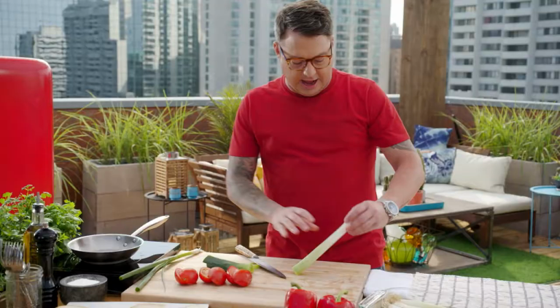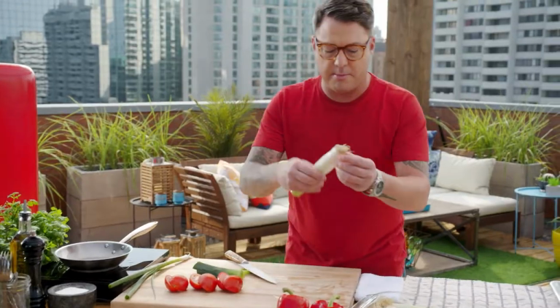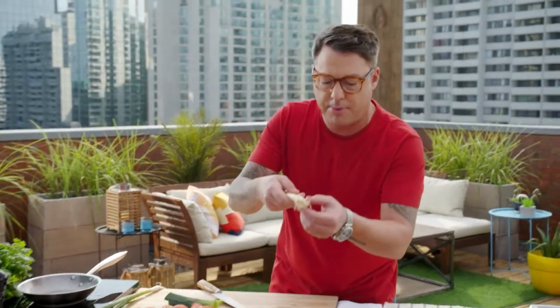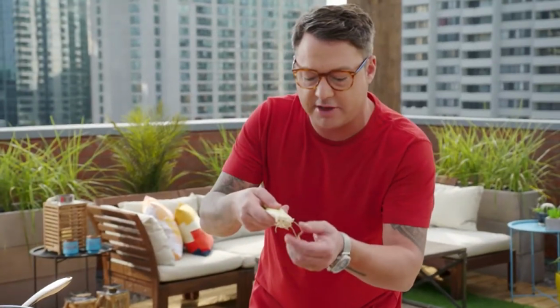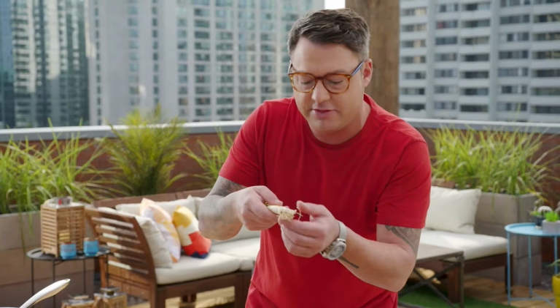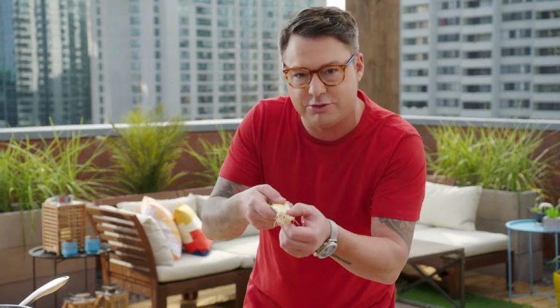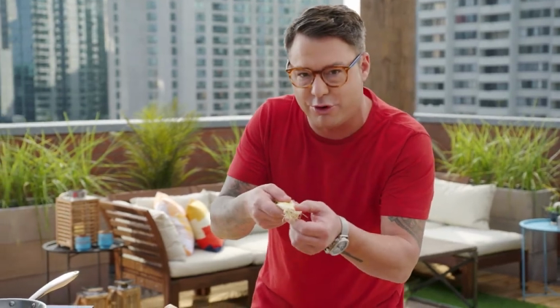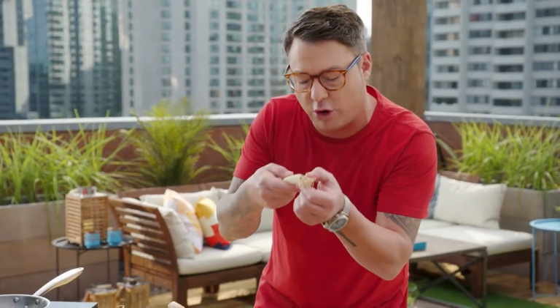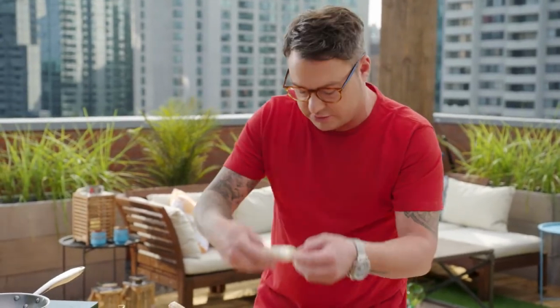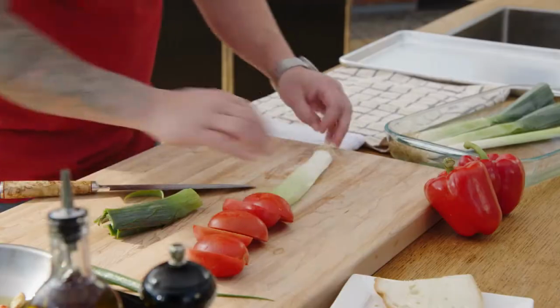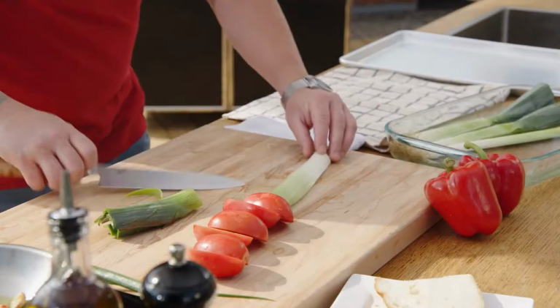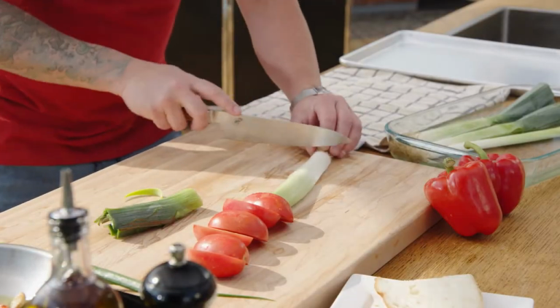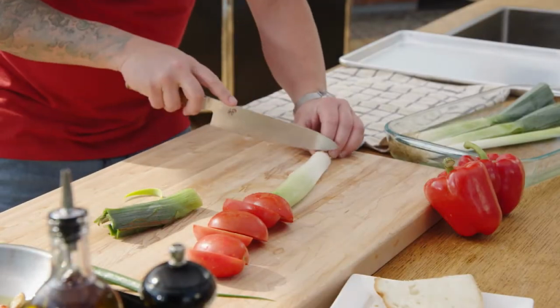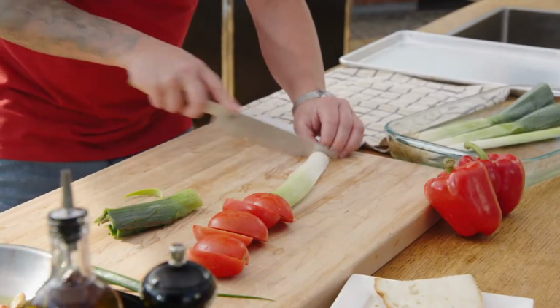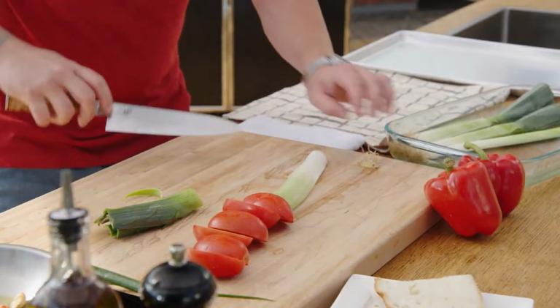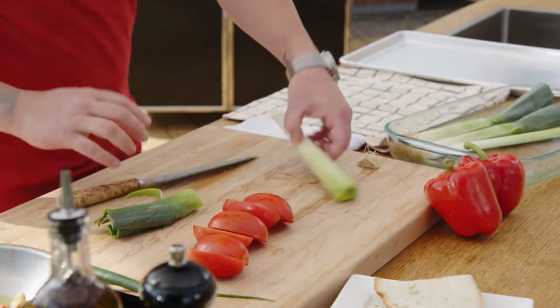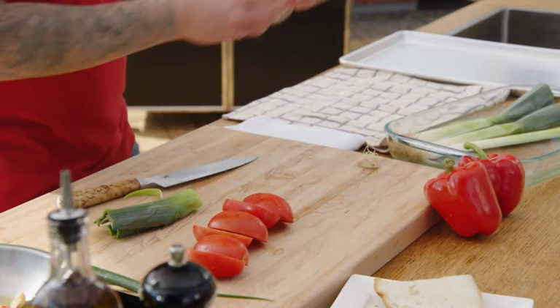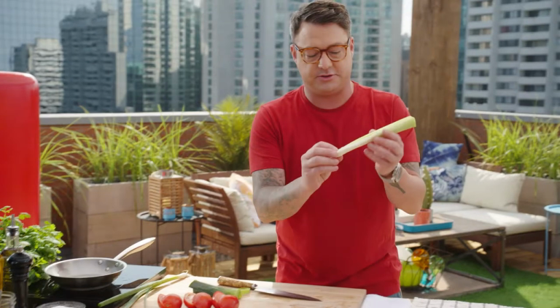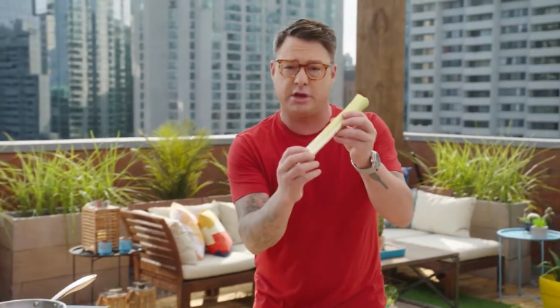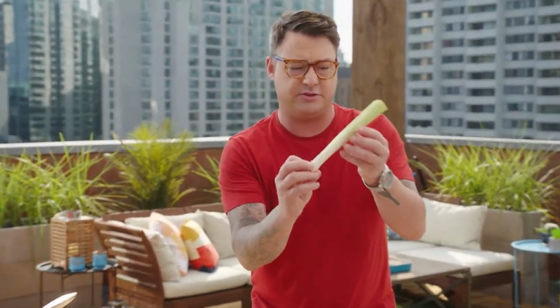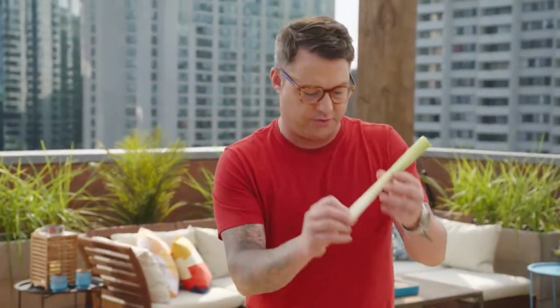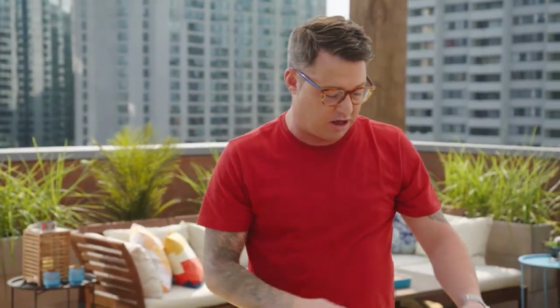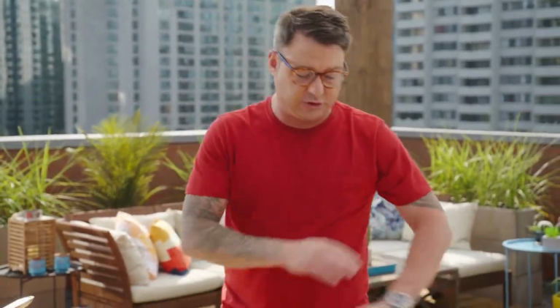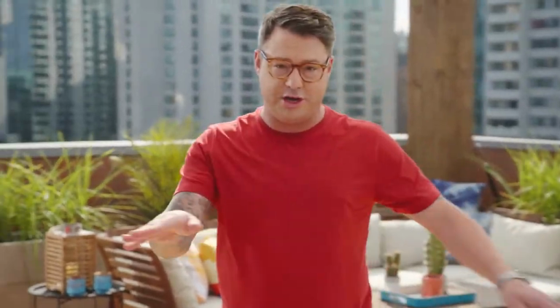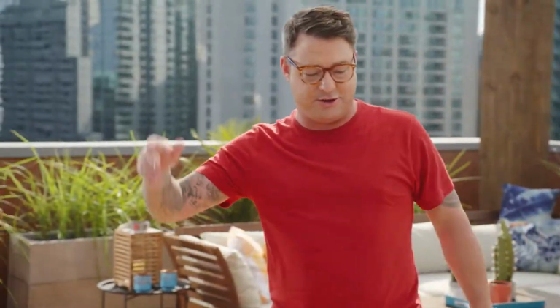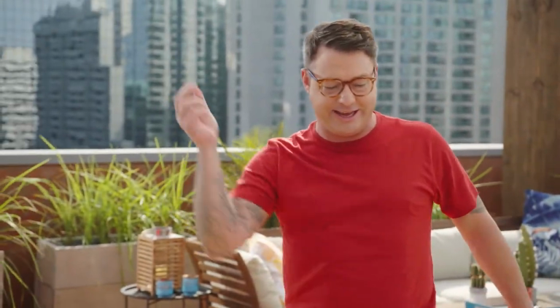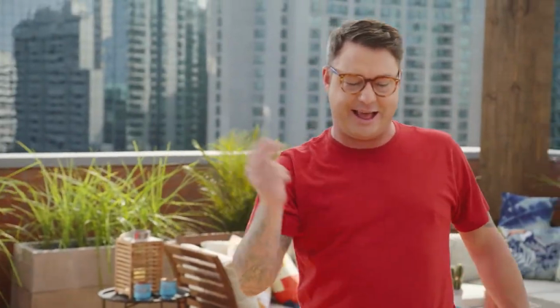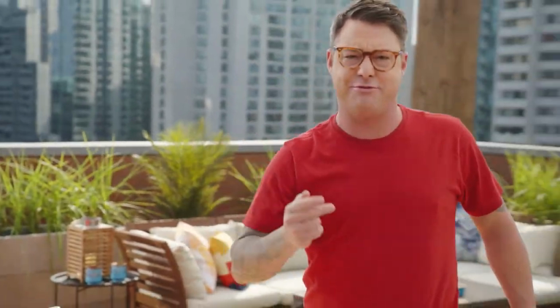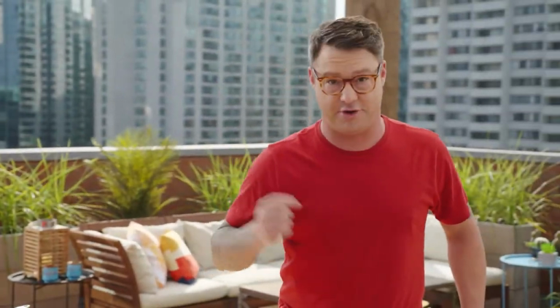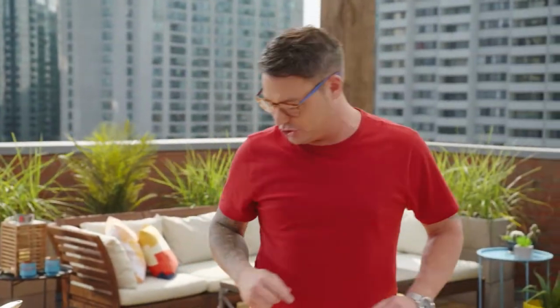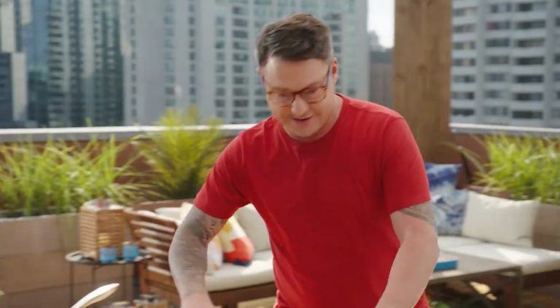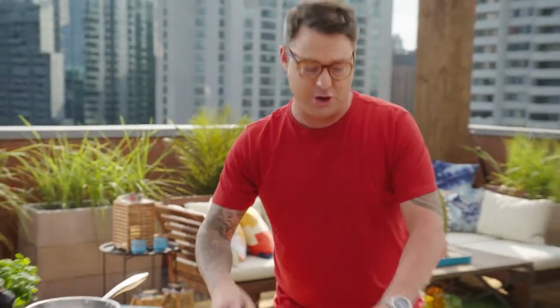The butt part of it is really cool because it holds the leek together. Just take a little bit of it off and it'll stay really nice and sturdy for the grill. That's all you need to do to get it ready for a nice char. Let's do it.